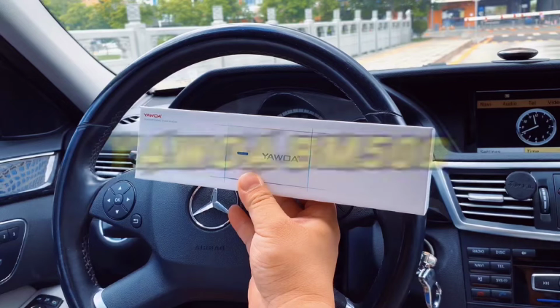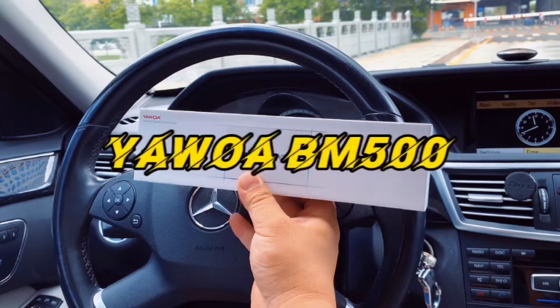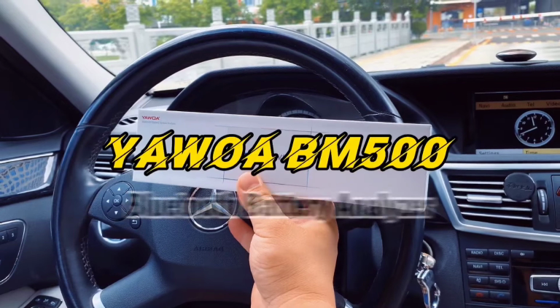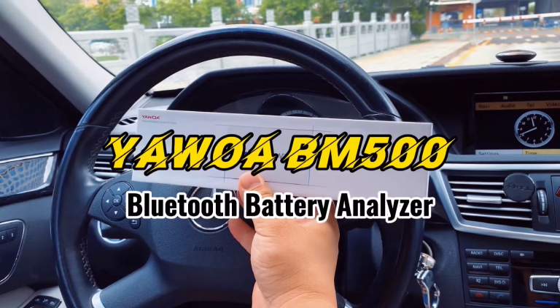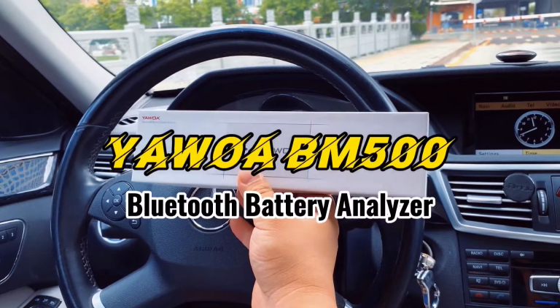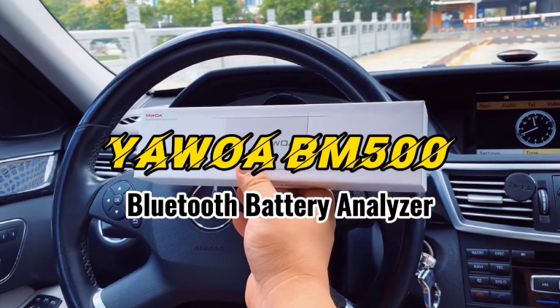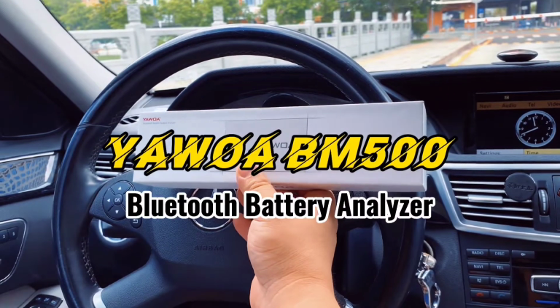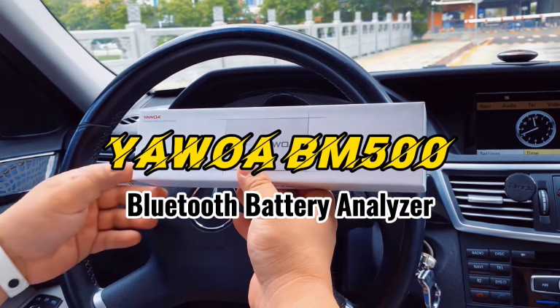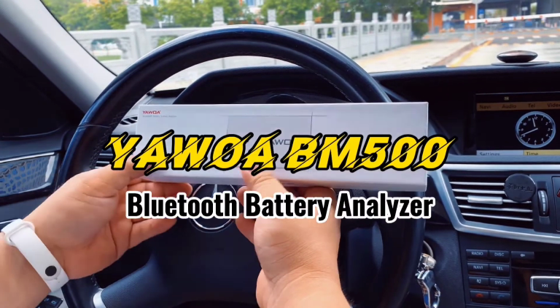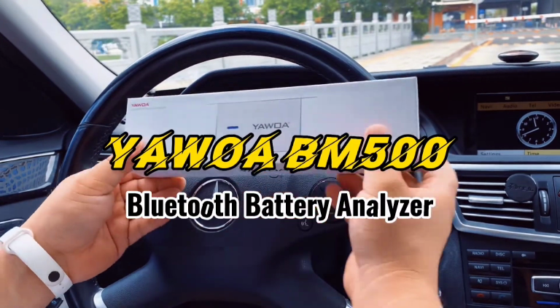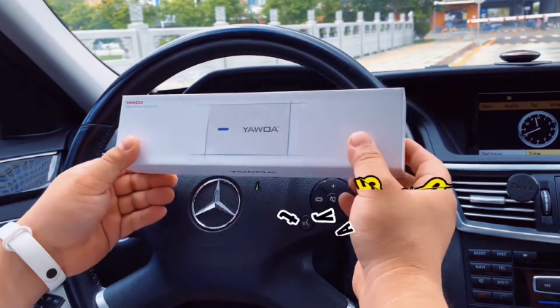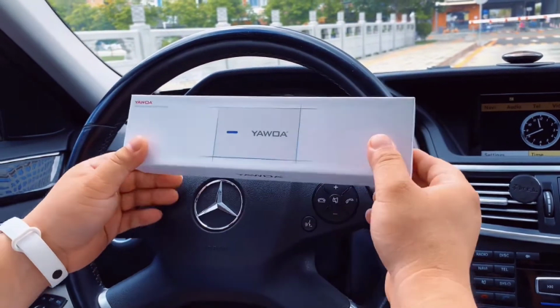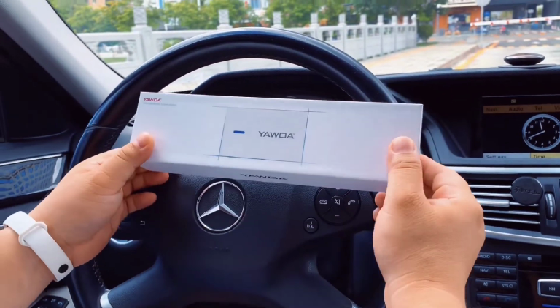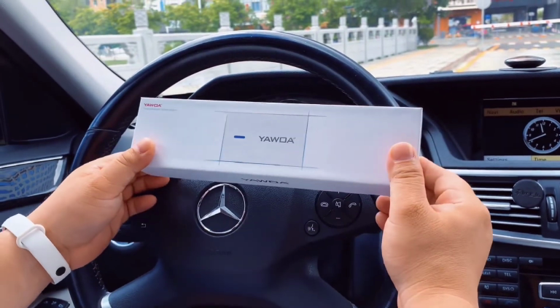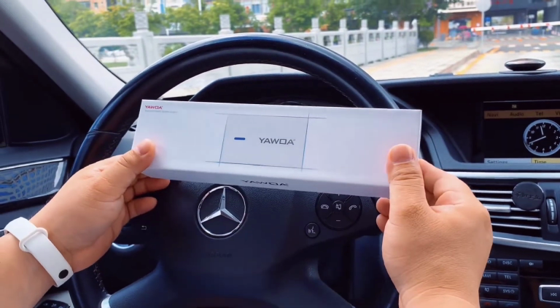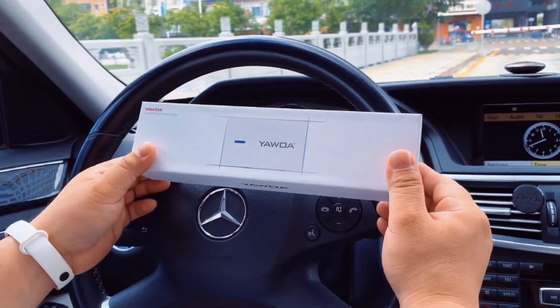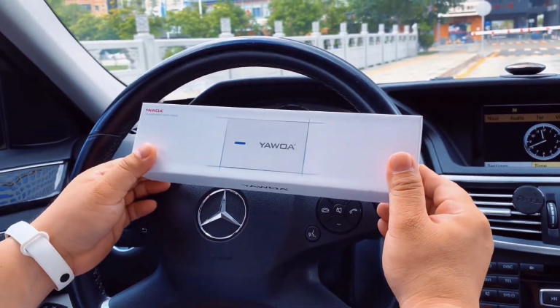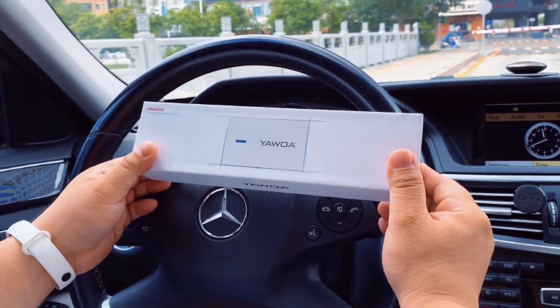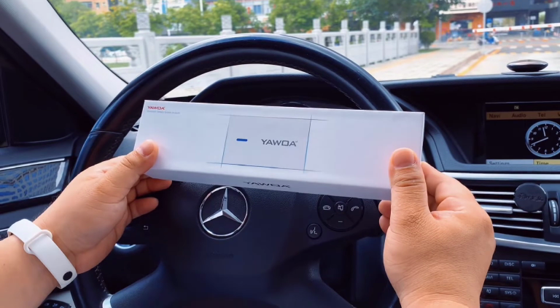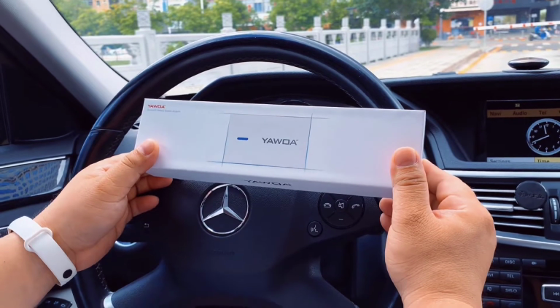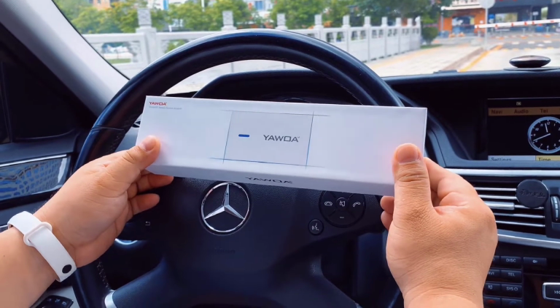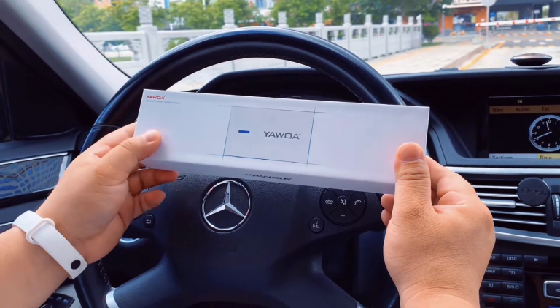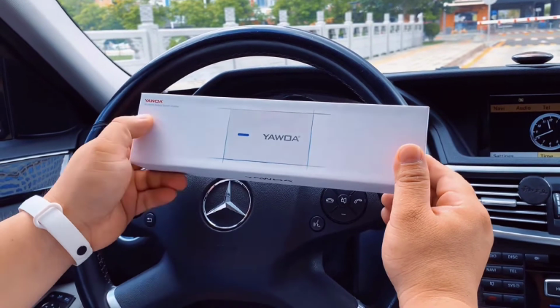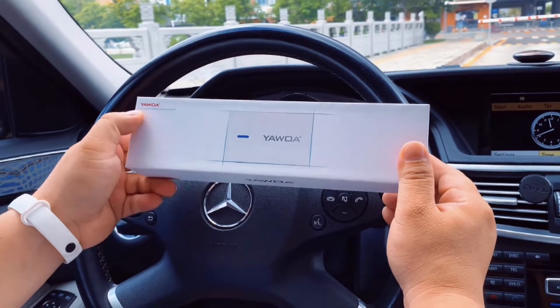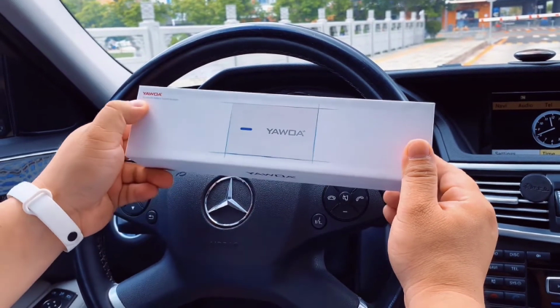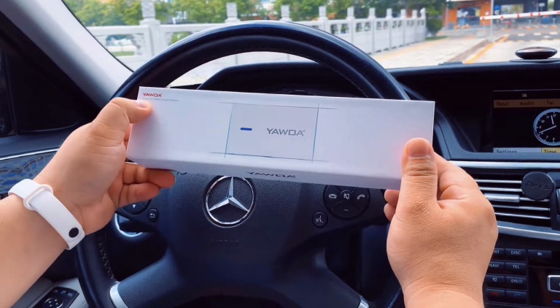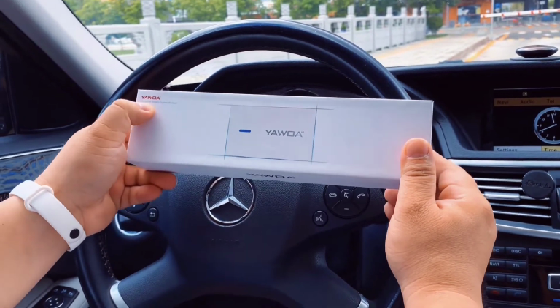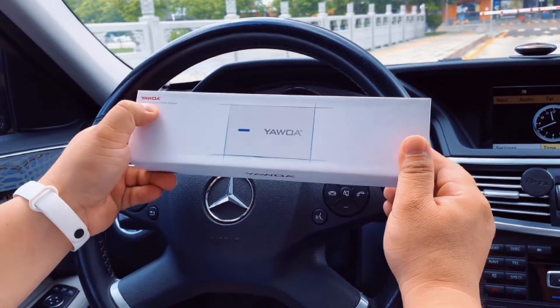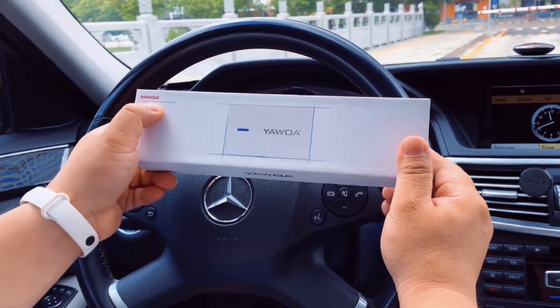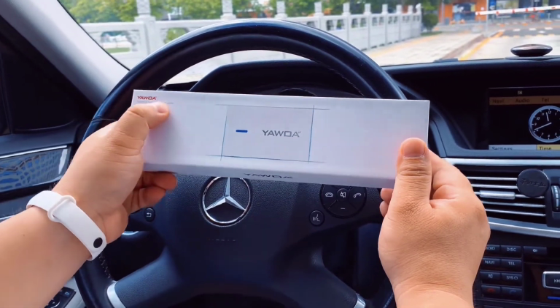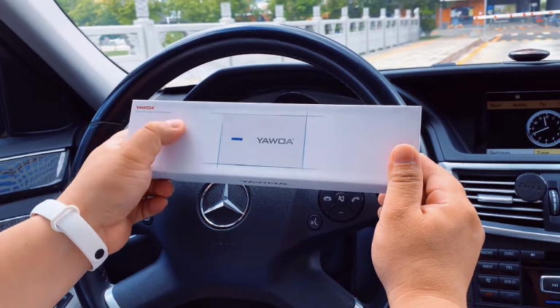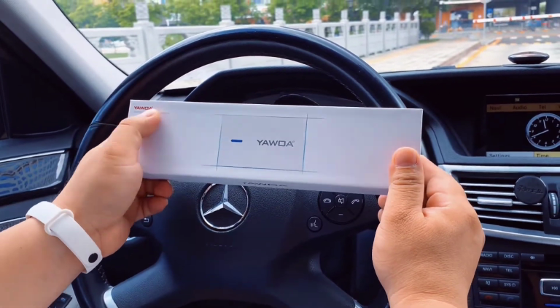Hi guys, I'm James. Today I show you a cool product. It's made from the YAWA, the Bluetooth battery system analyzer.